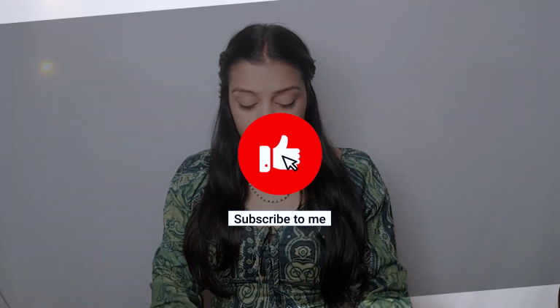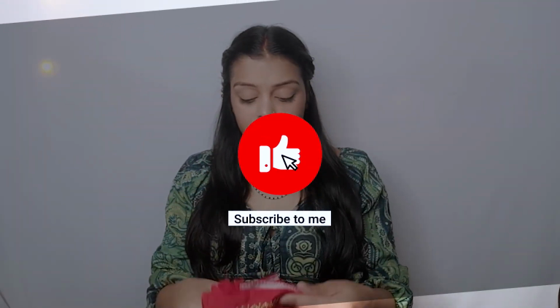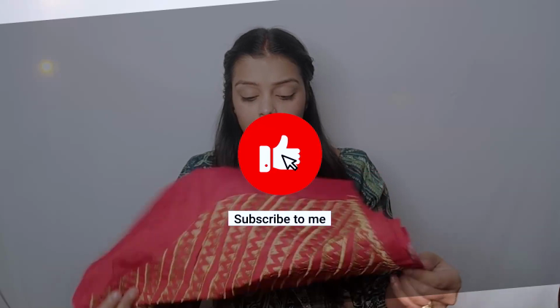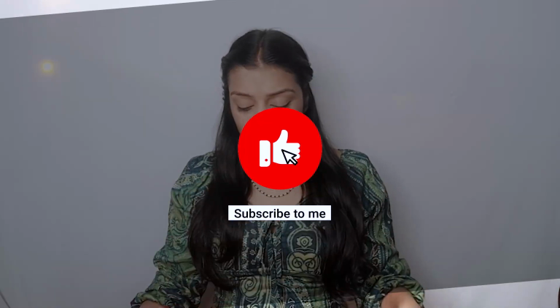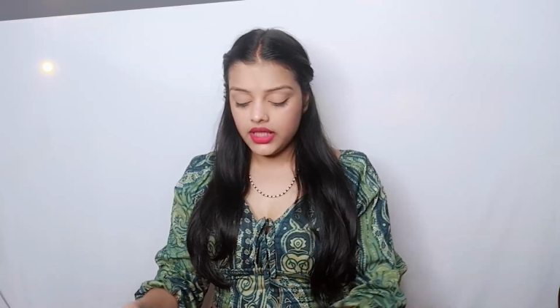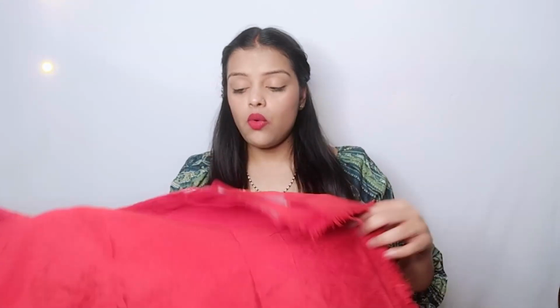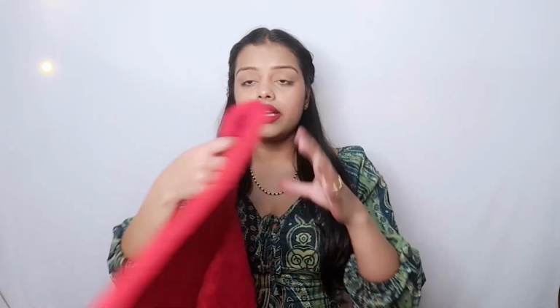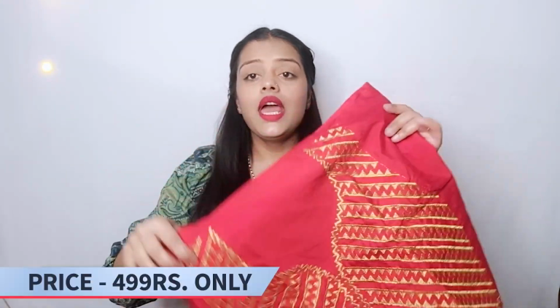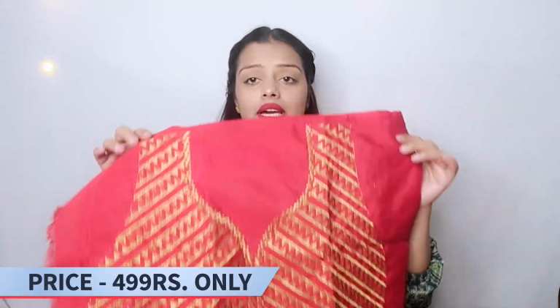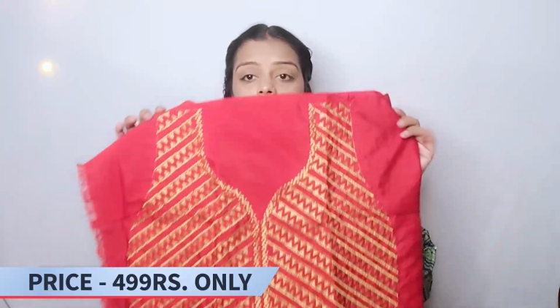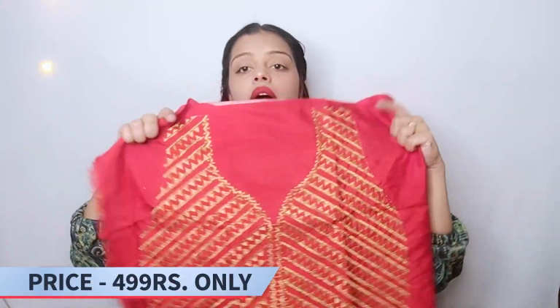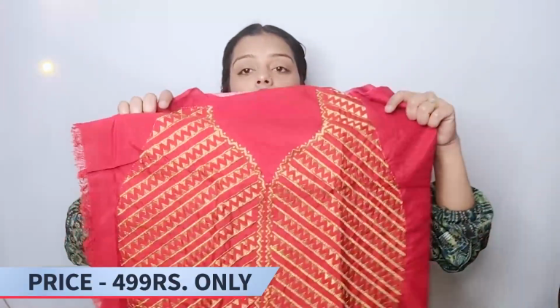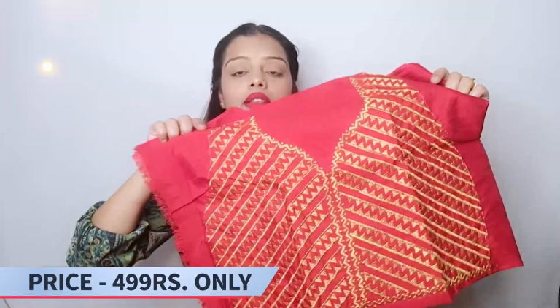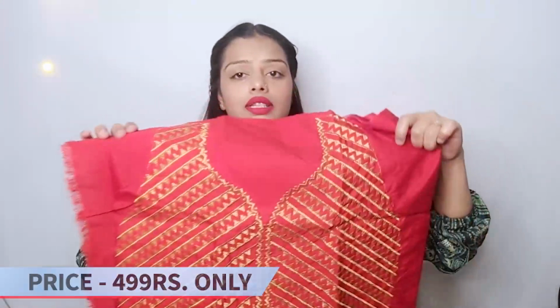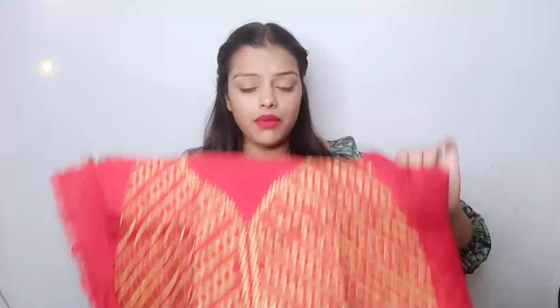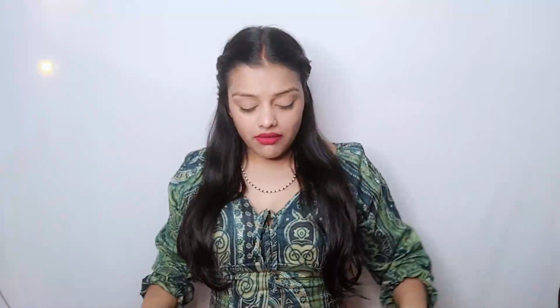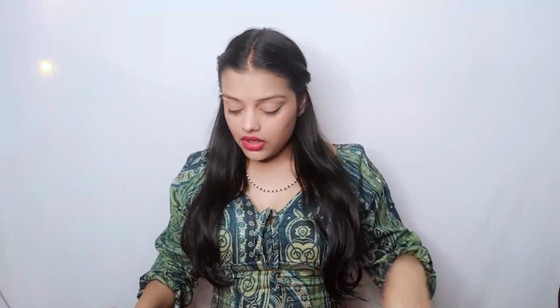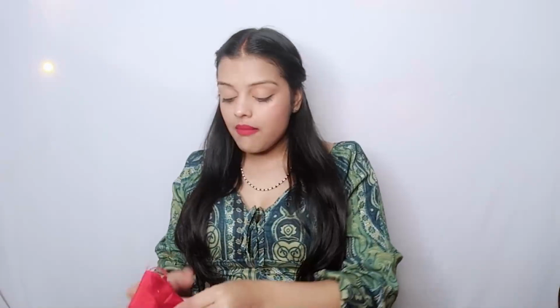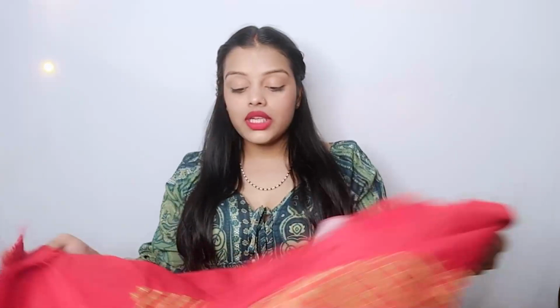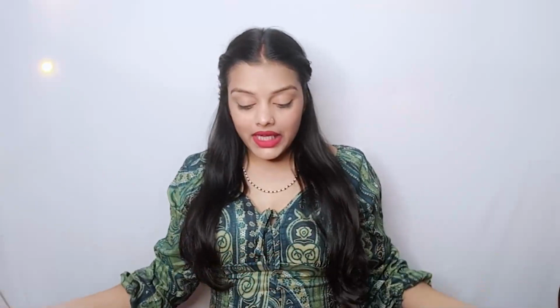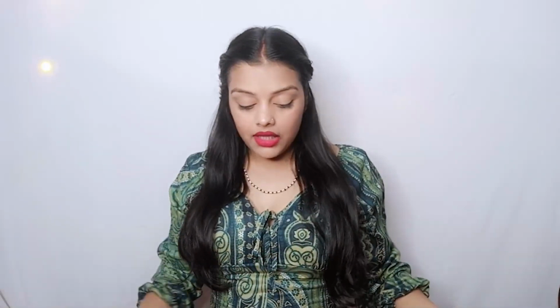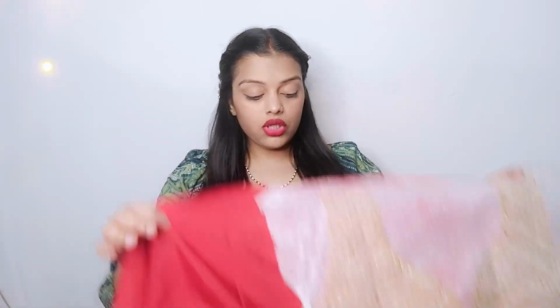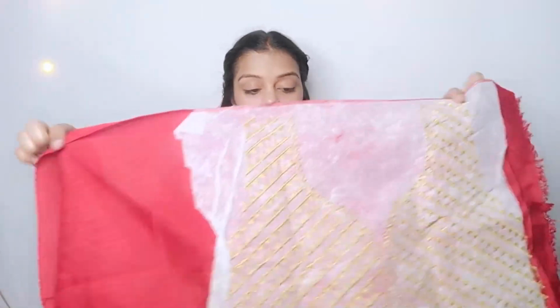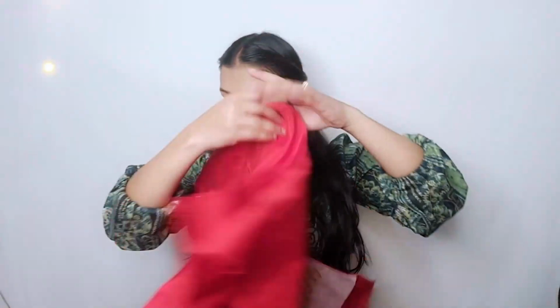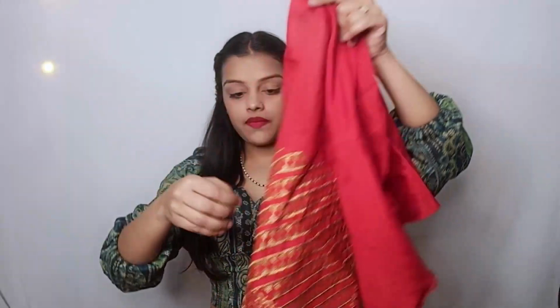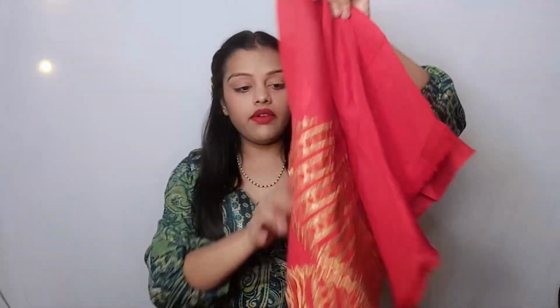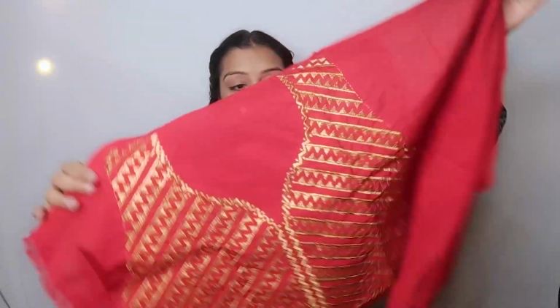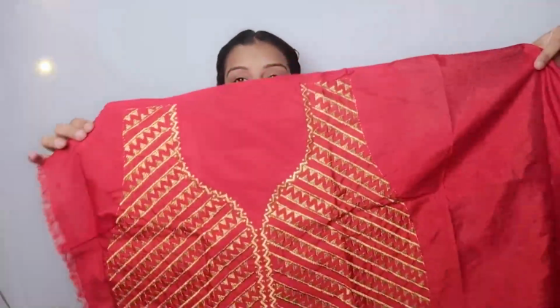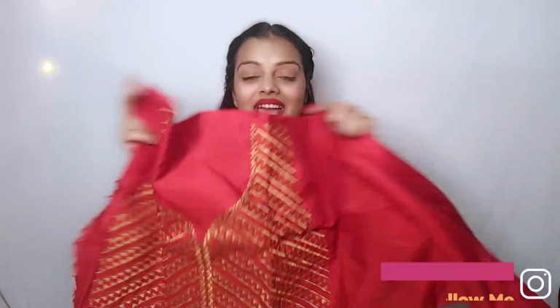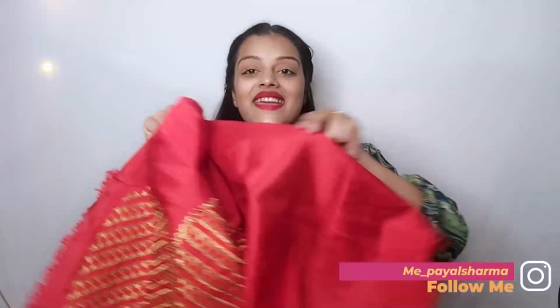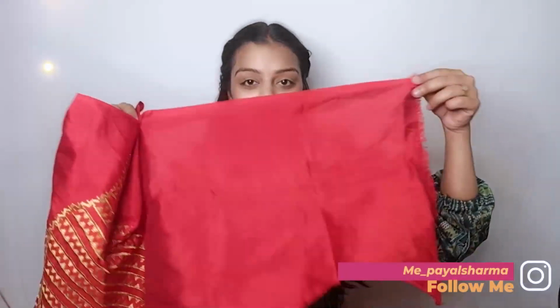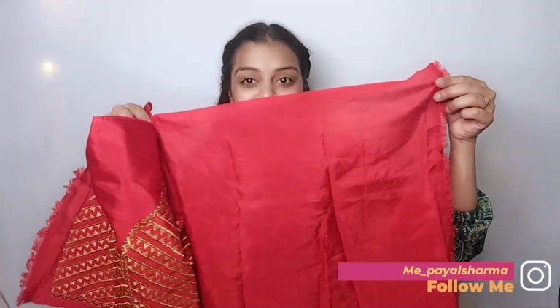Here it is a blouse. You can see — this one is un-stitched and the other one is patterned. I am going to talk about two types: this one is the front and this one is the back side.